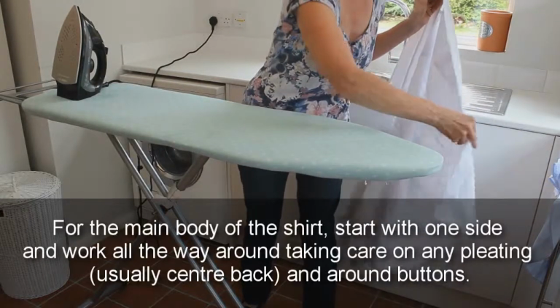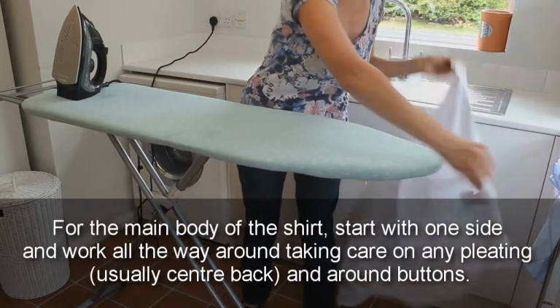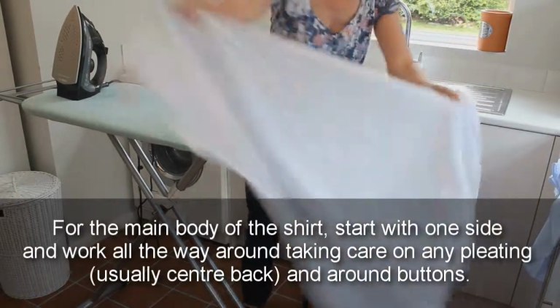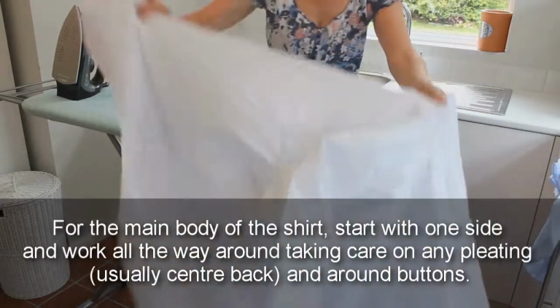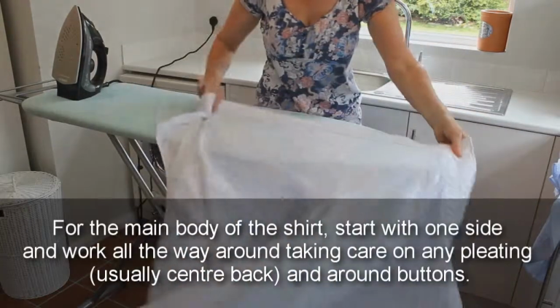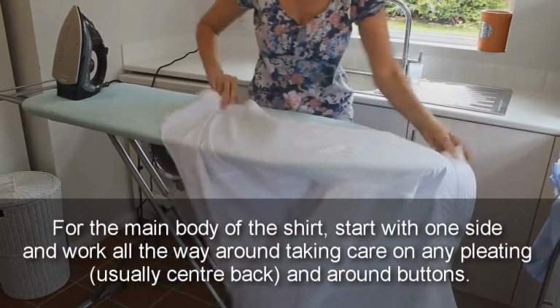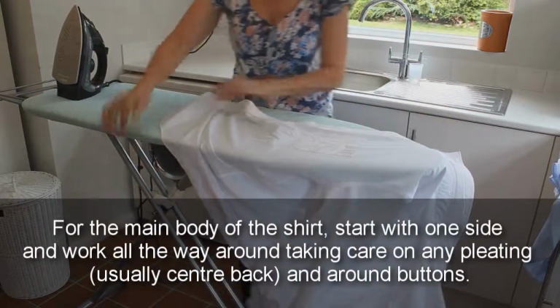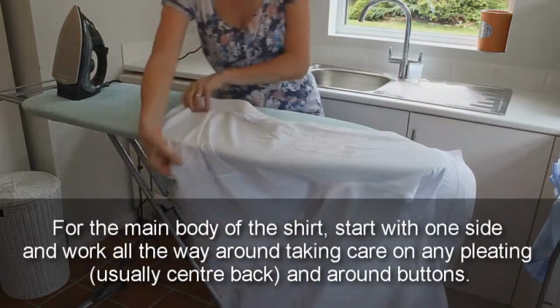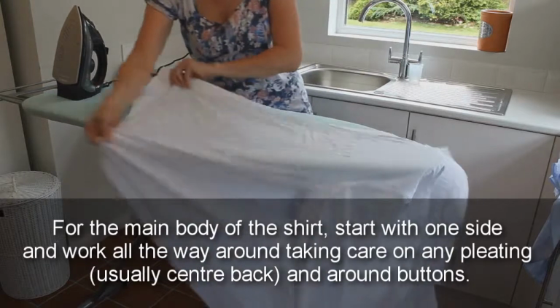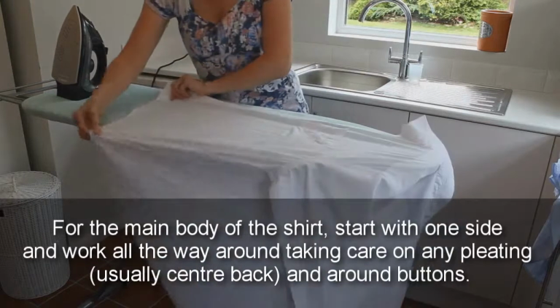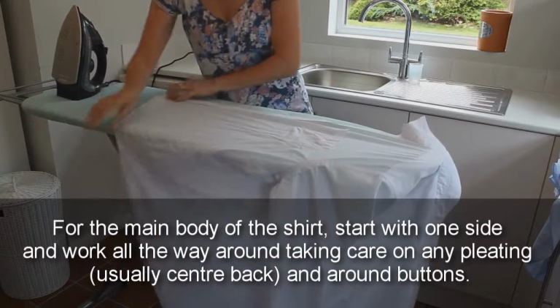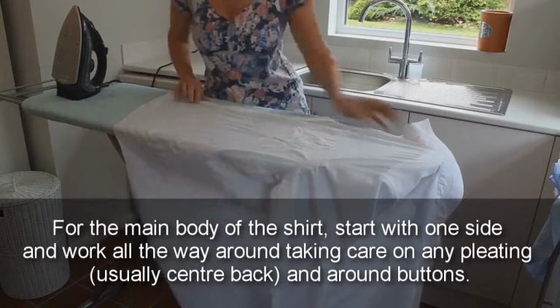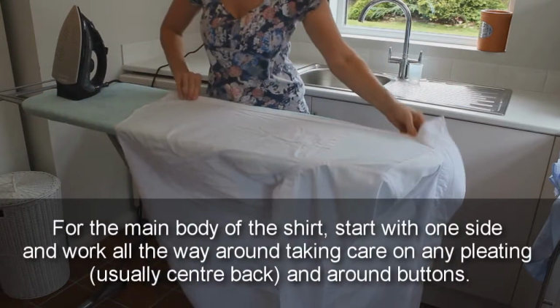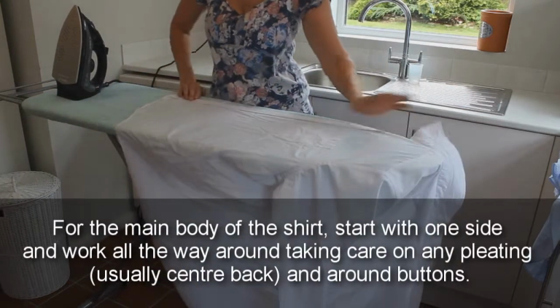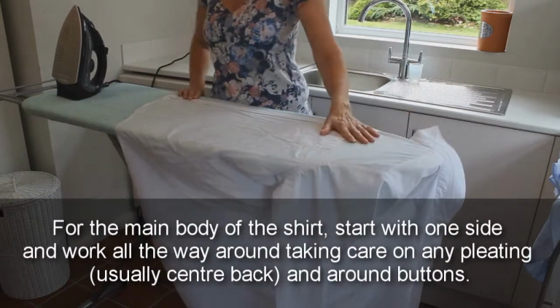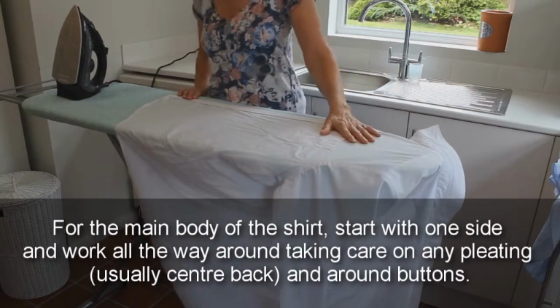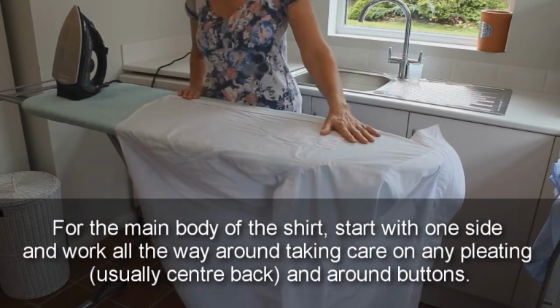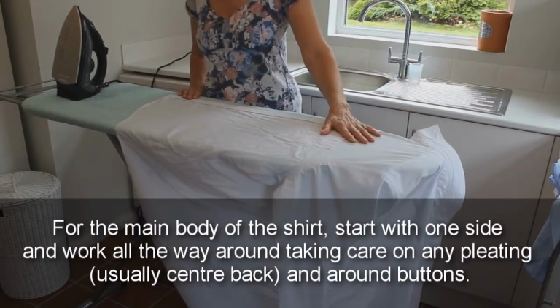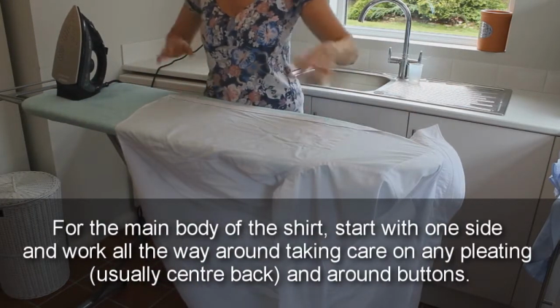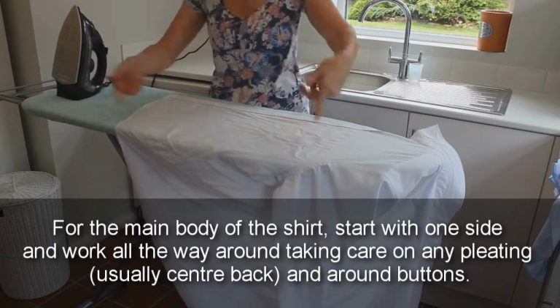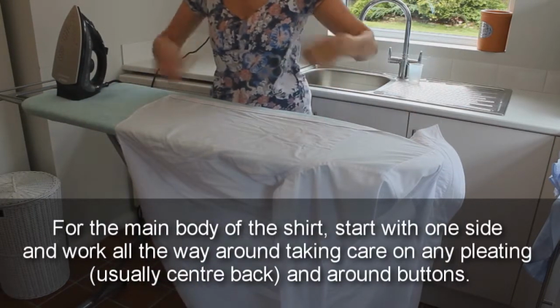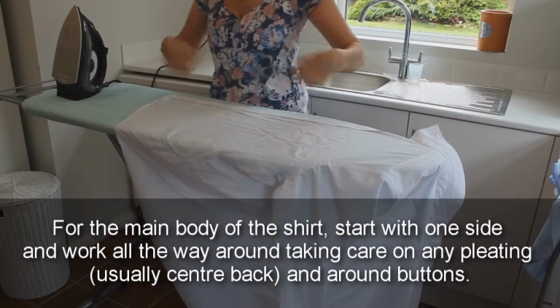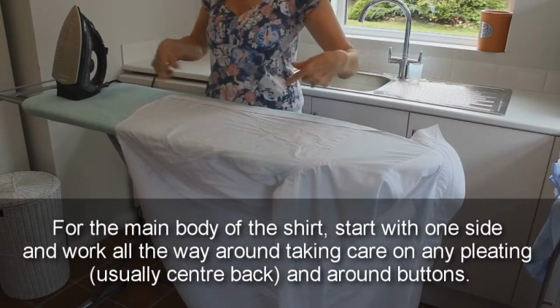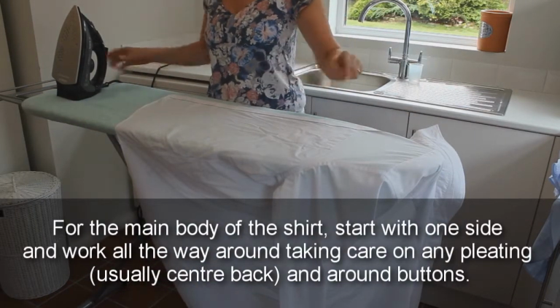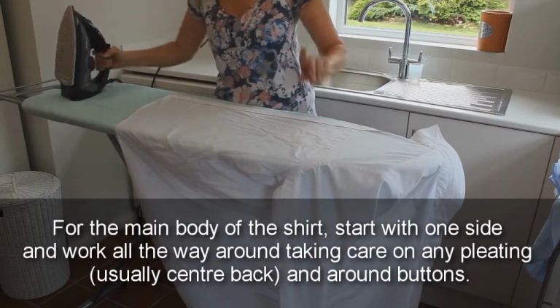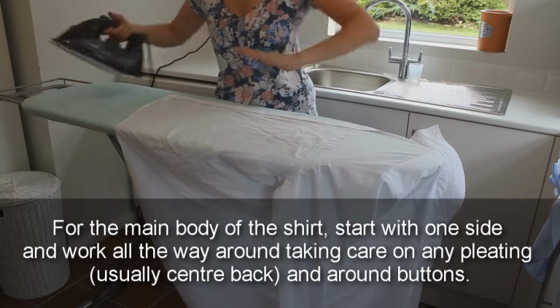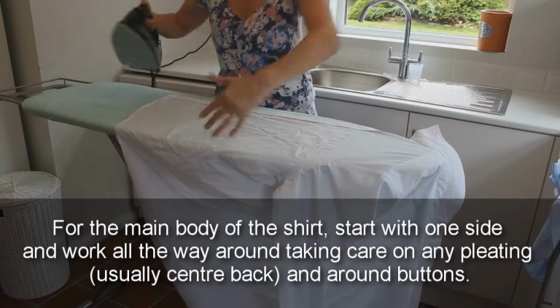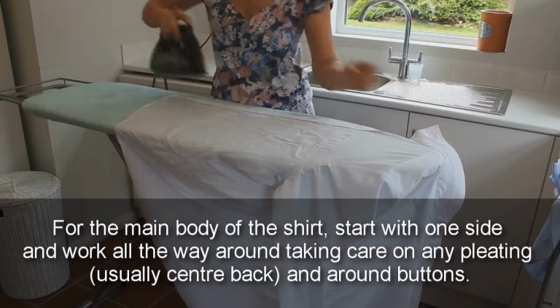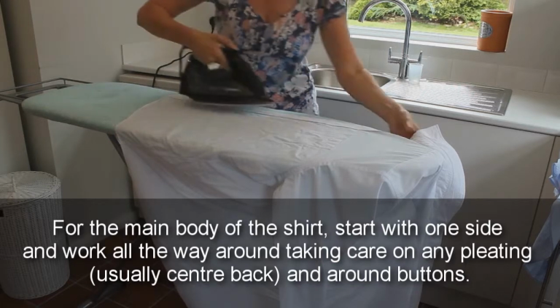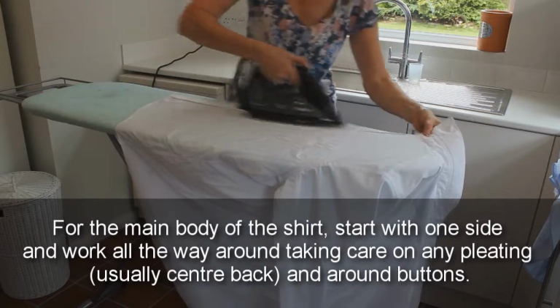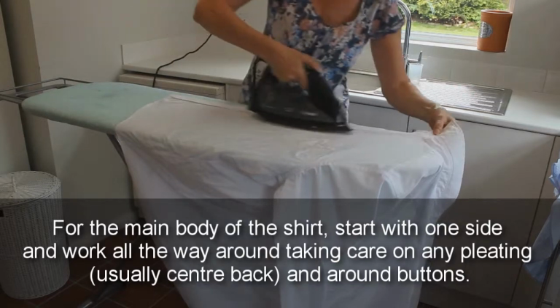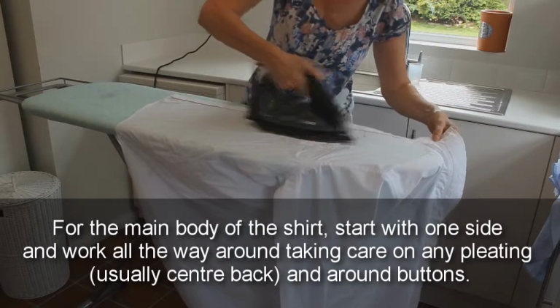For the main body of the shirt, start with one side and work all the way around, taking care on any pleating — usually centre back and around the buttons.